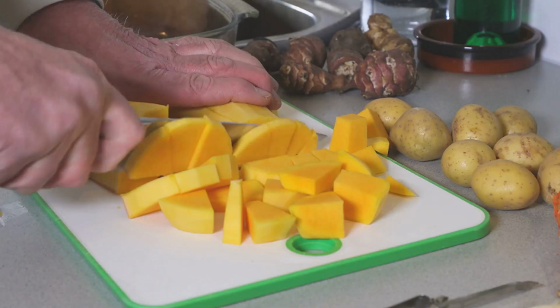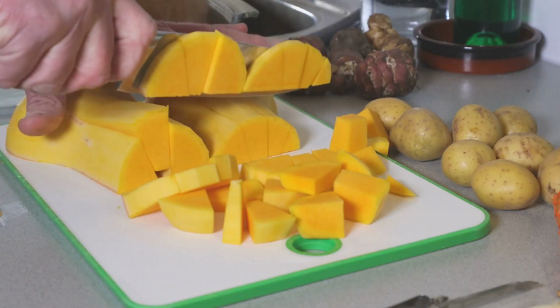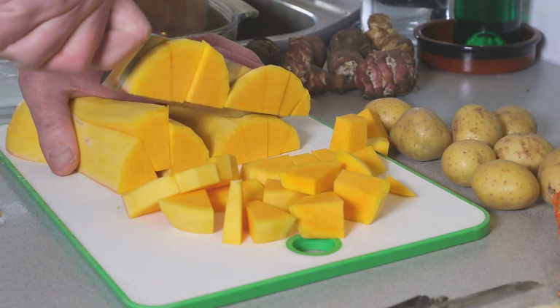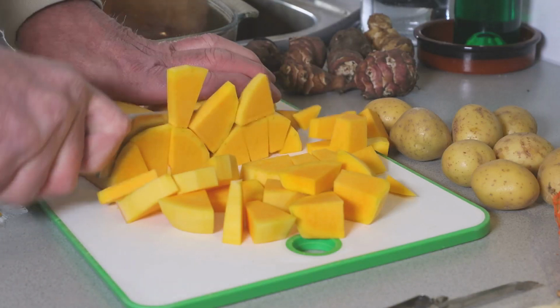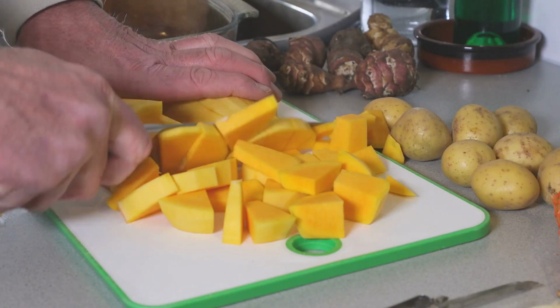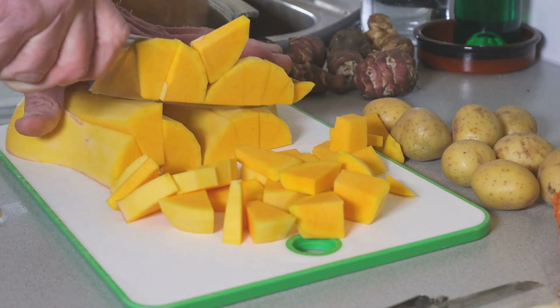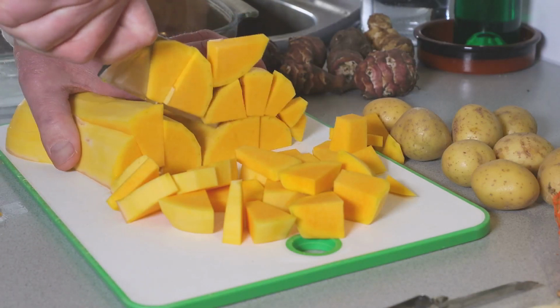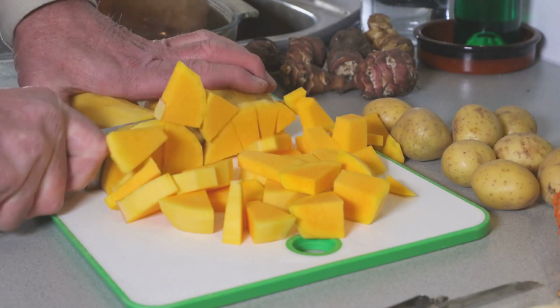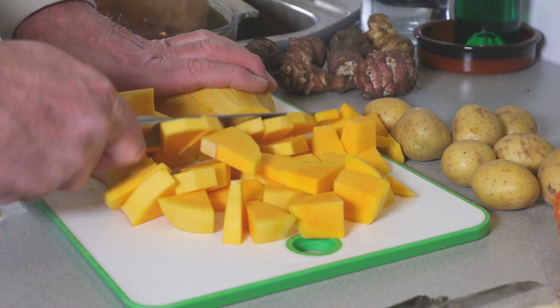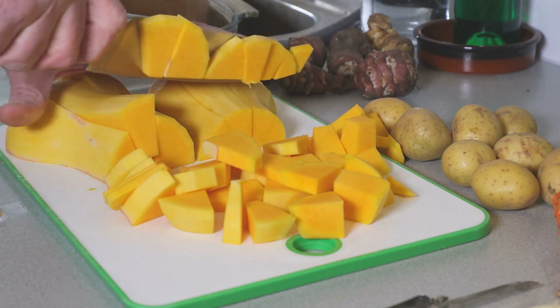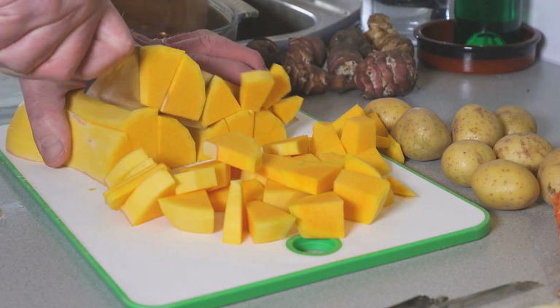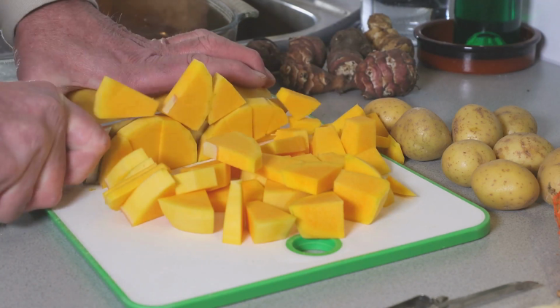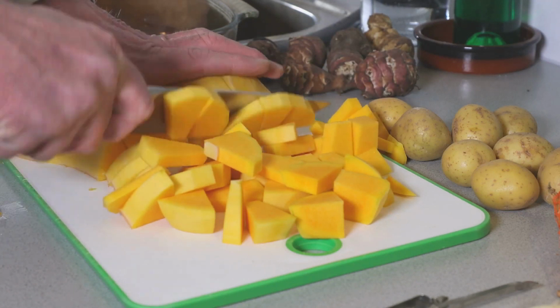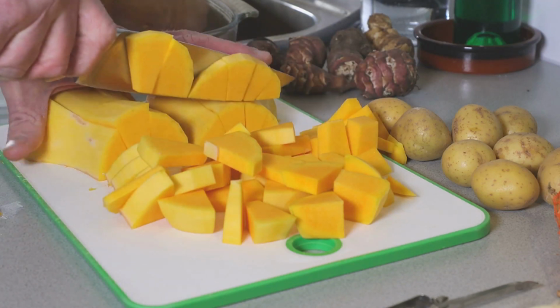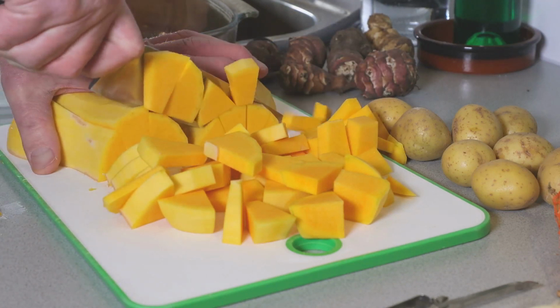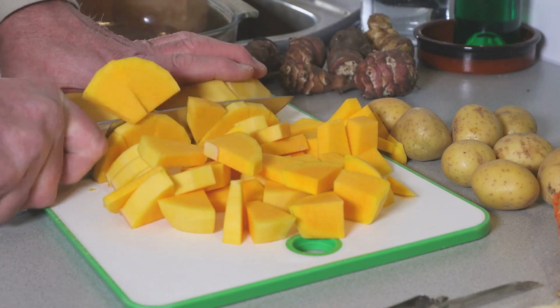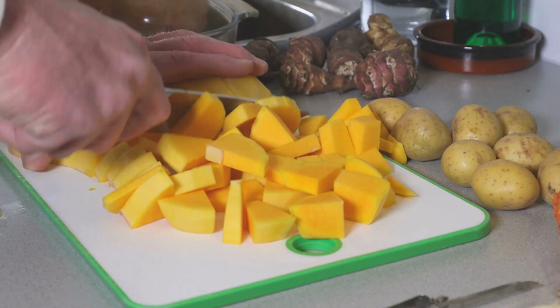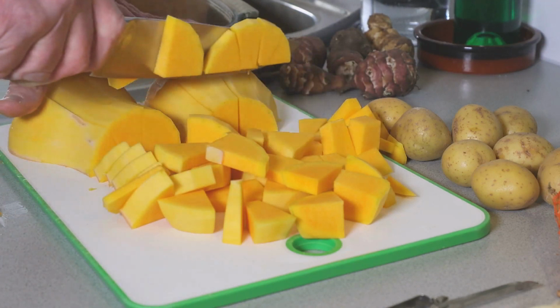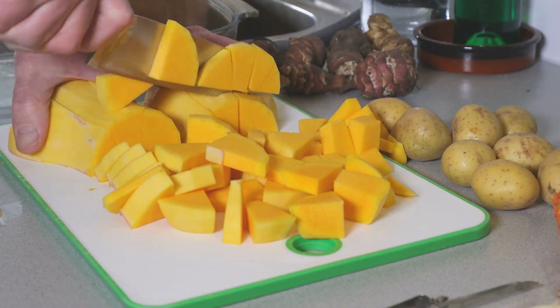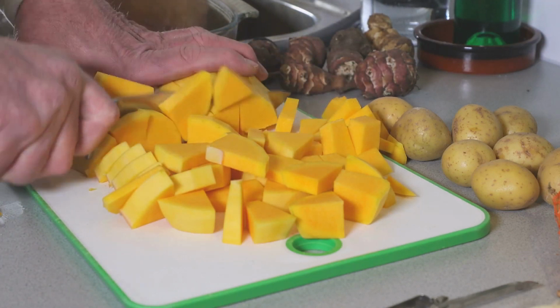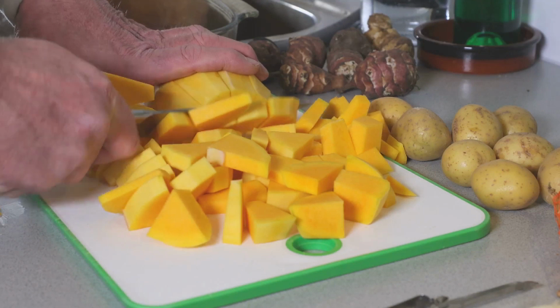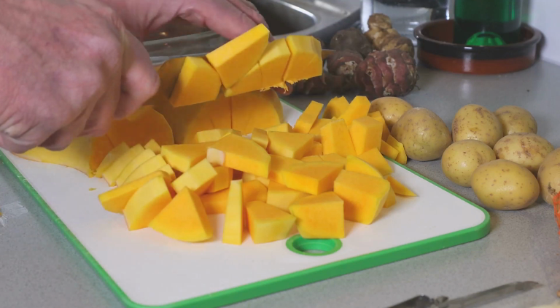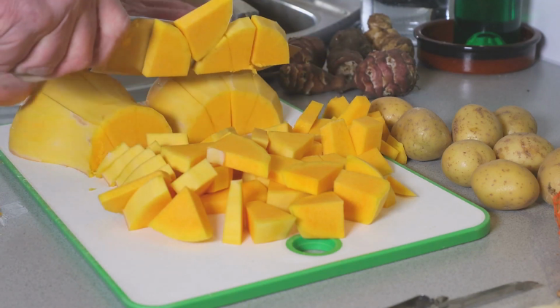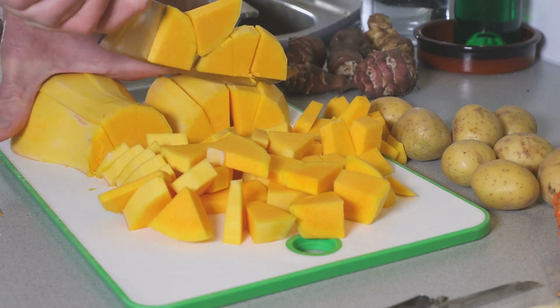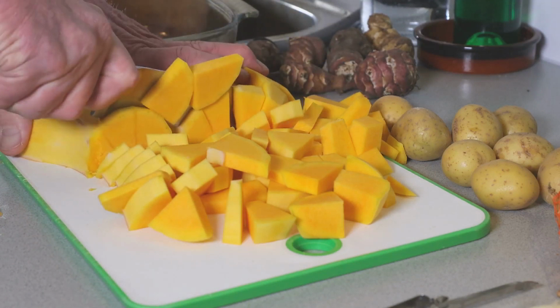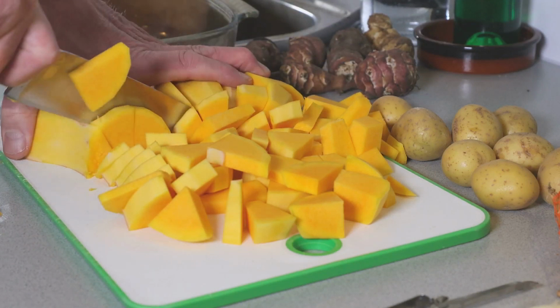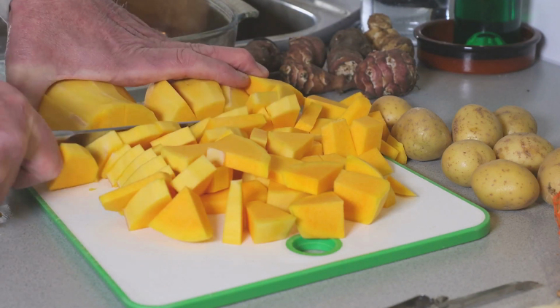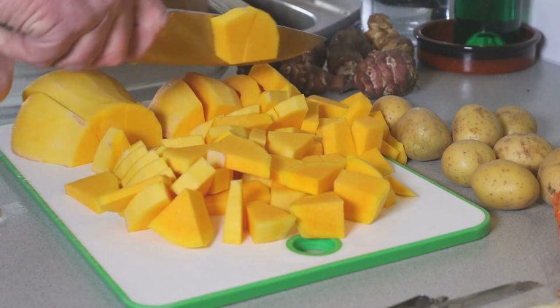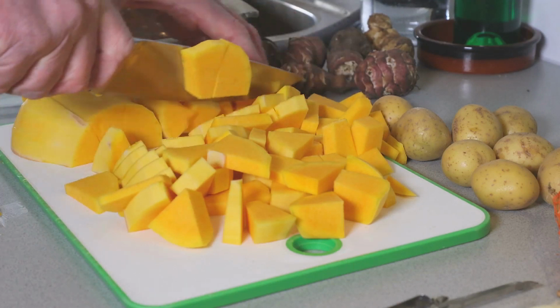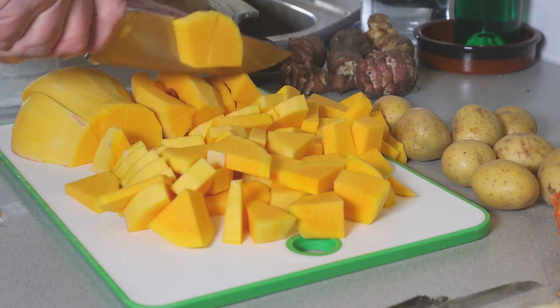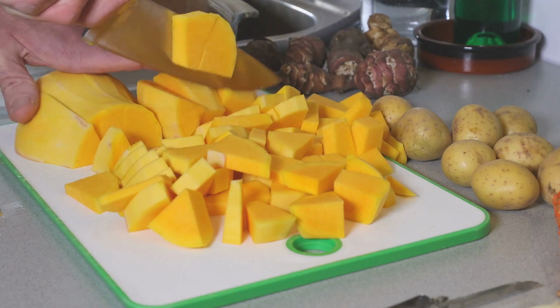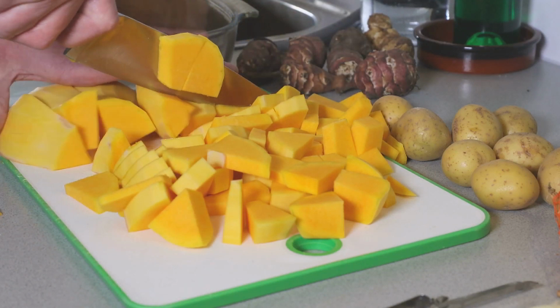Kick off by preheating your oven to 375 degrees Fahrenheit. Slice the squash in half, drizzle it with olive oil and roast until it turns a beautiful golden hue and becomes tender. This process should take about an hour.